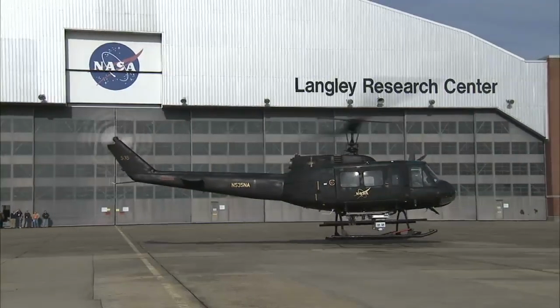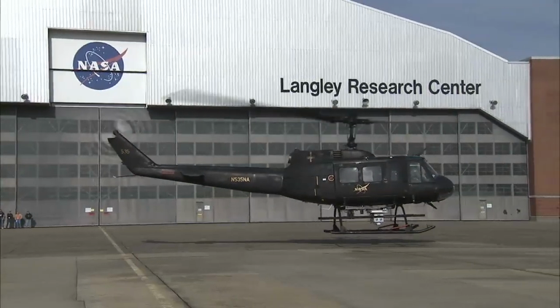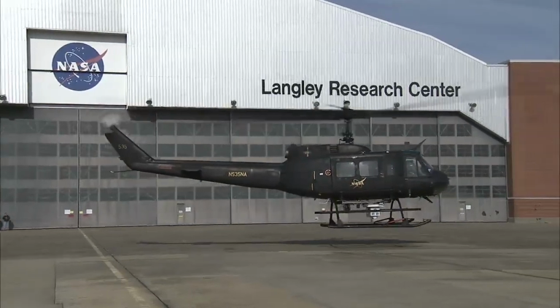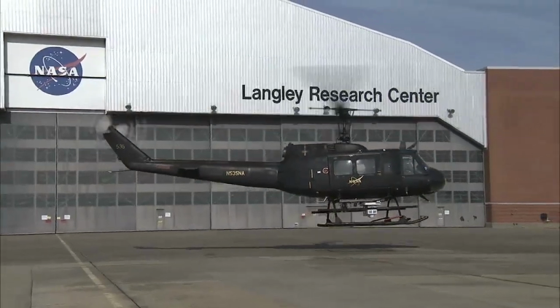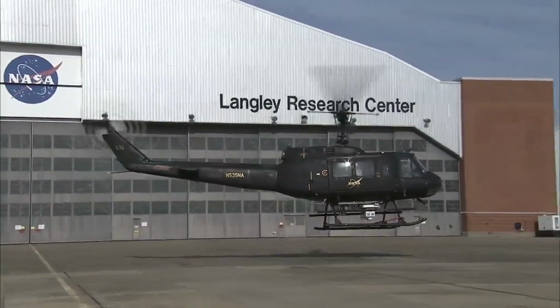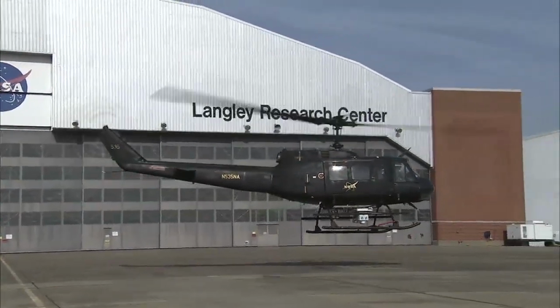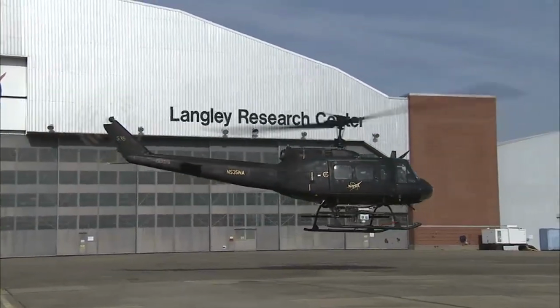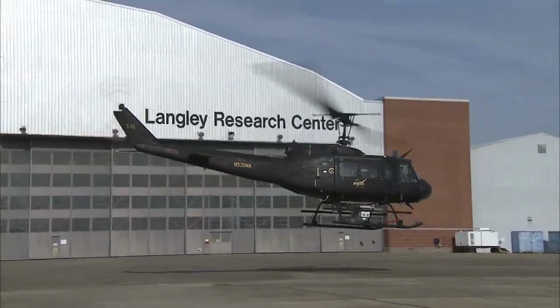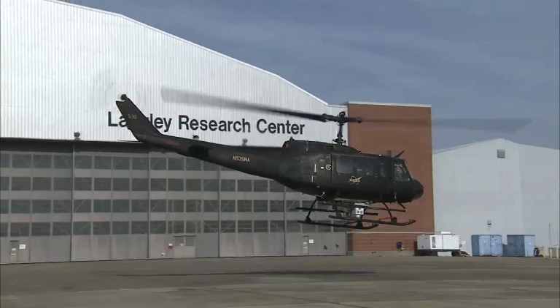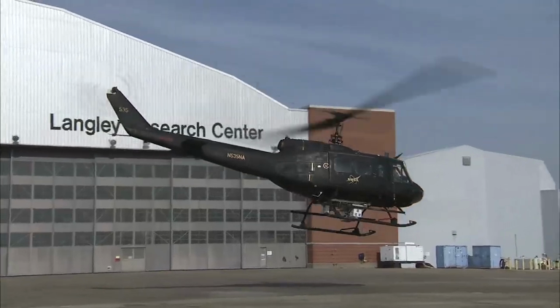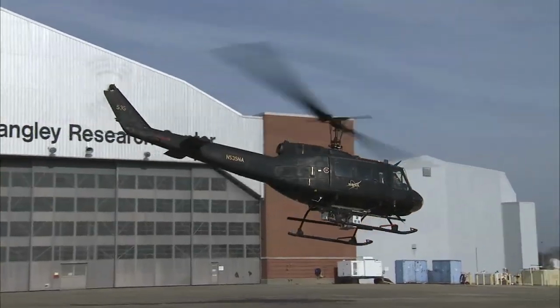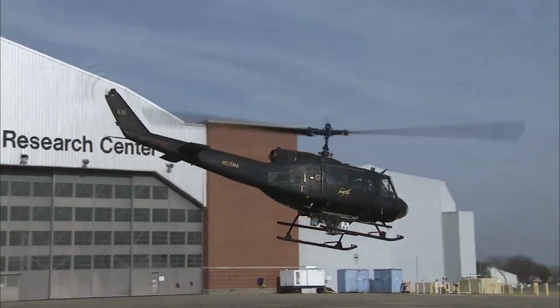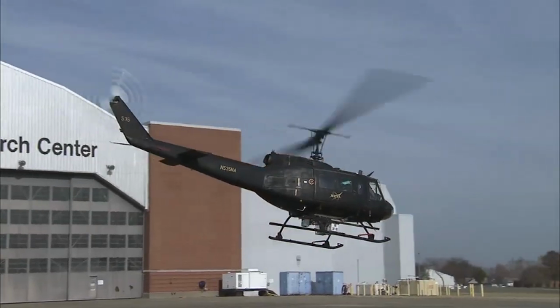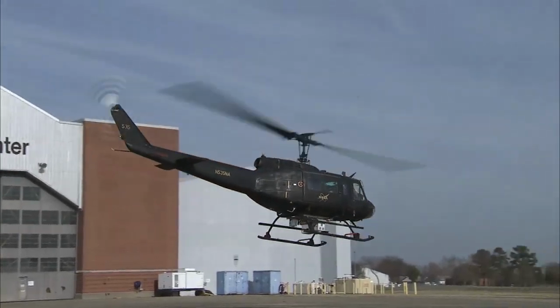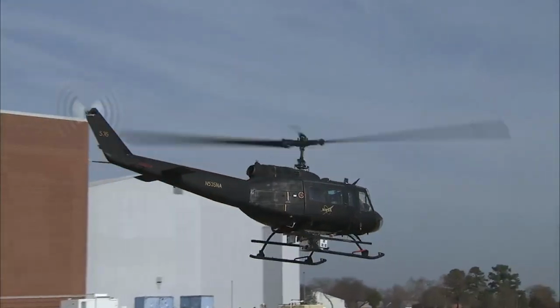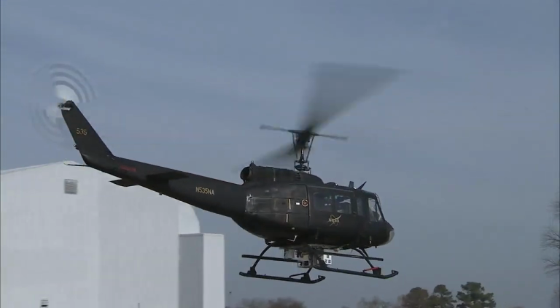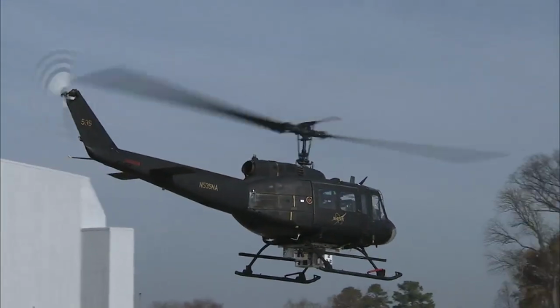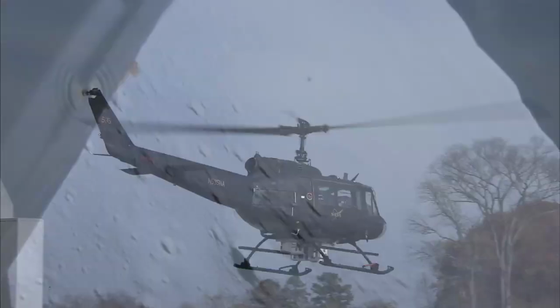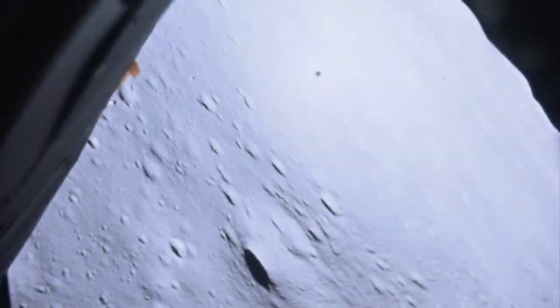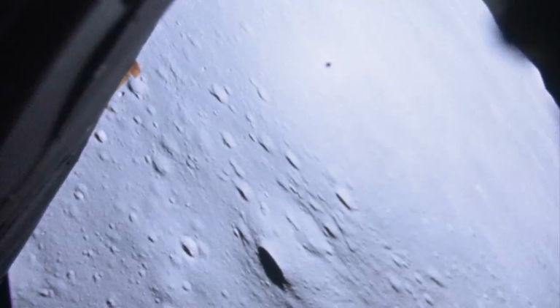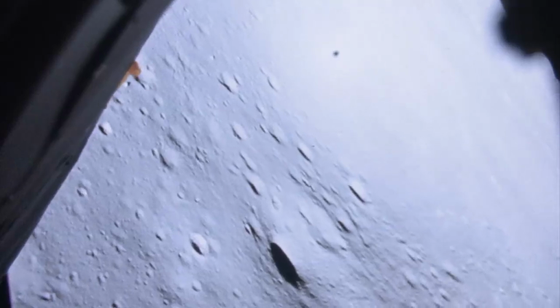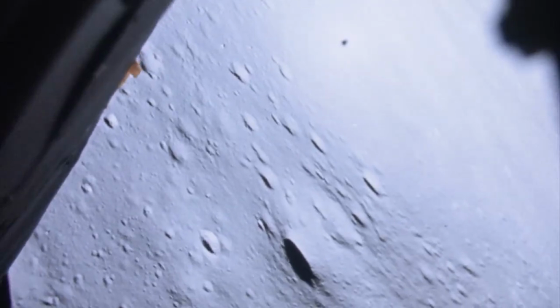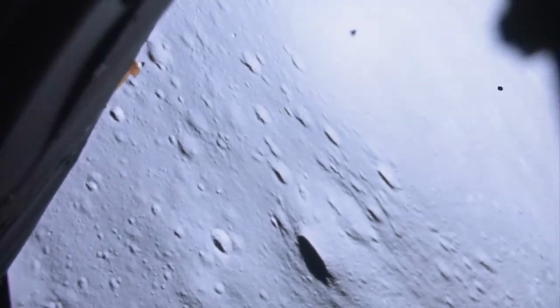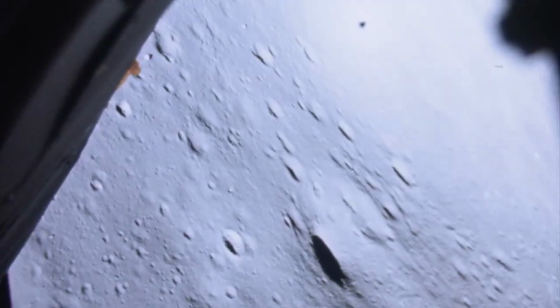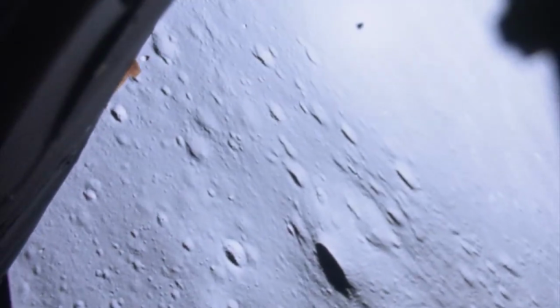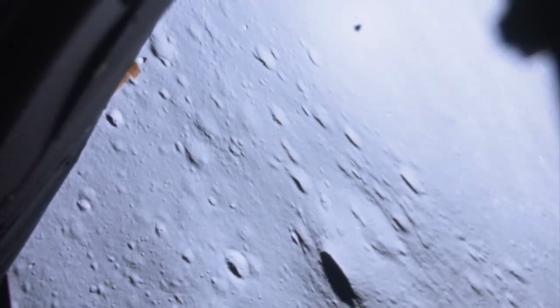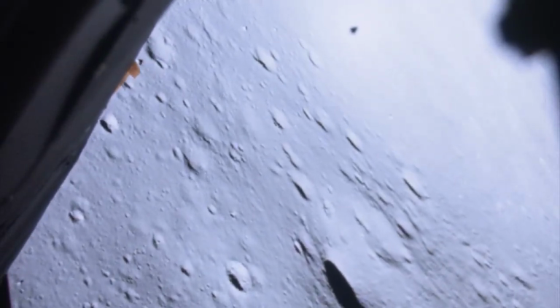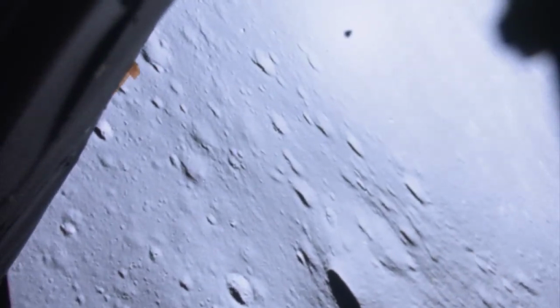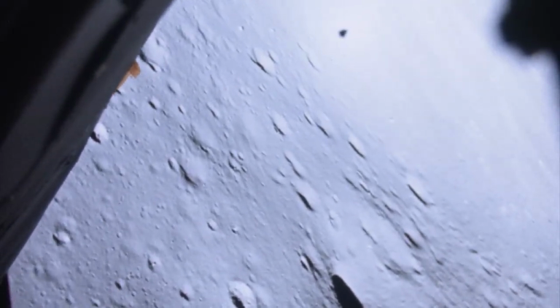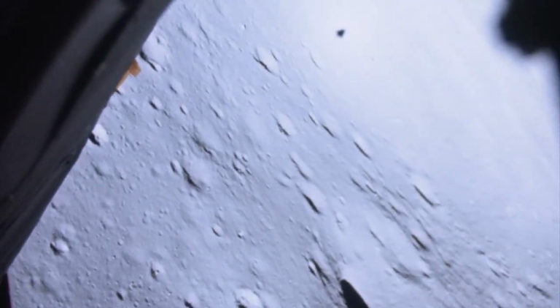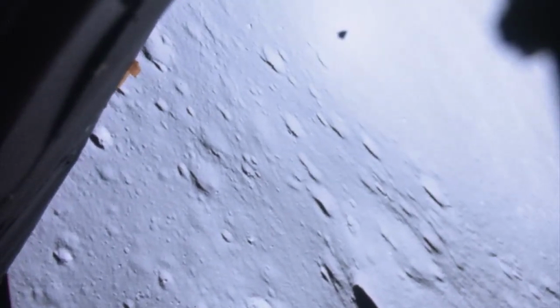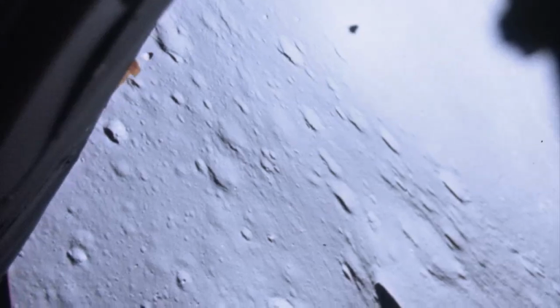Instrumentation has been verified in flight tests aboard a NASA Huey helicopter at Langley and the Kennedy Space Center. Future evaluations are planned on a vertical testbed that will have ALHAT put down autonomously on a lunar-like surface.